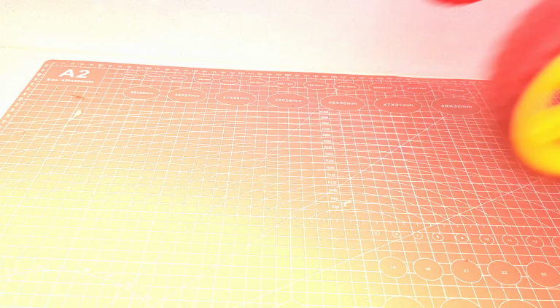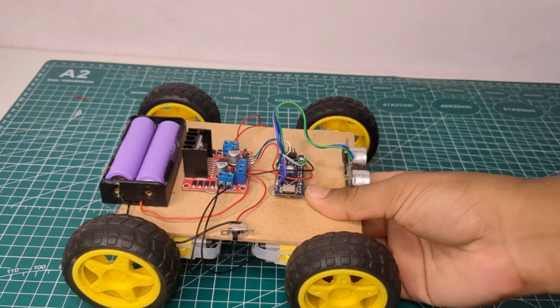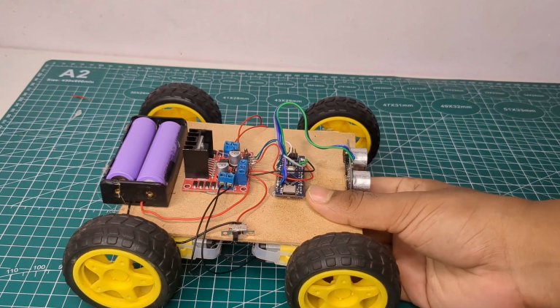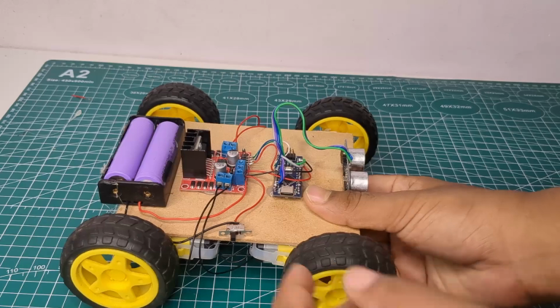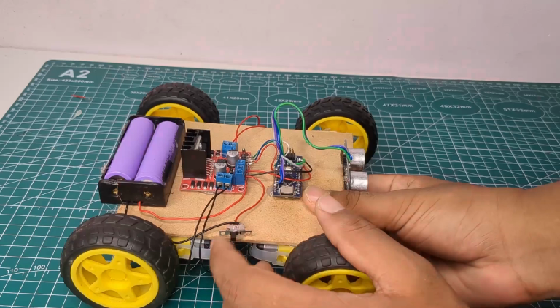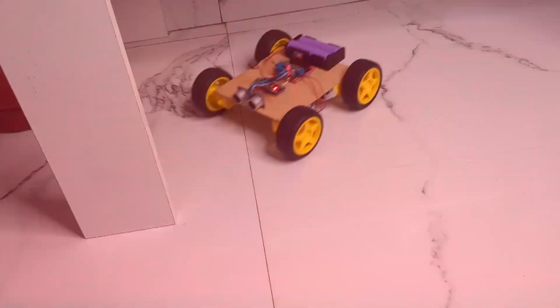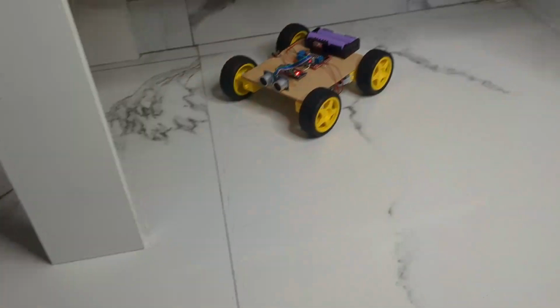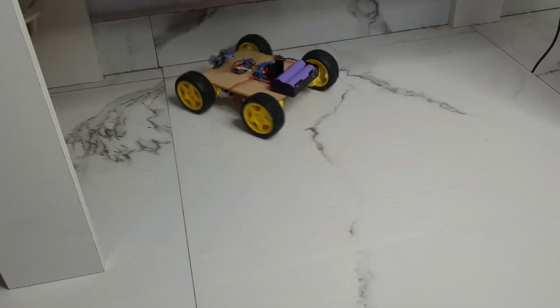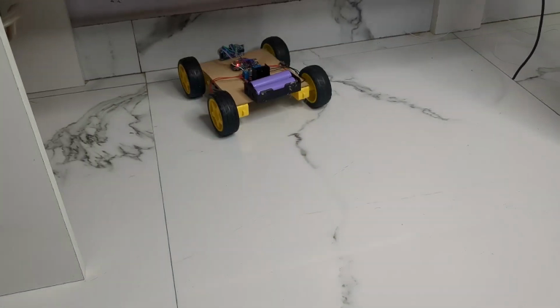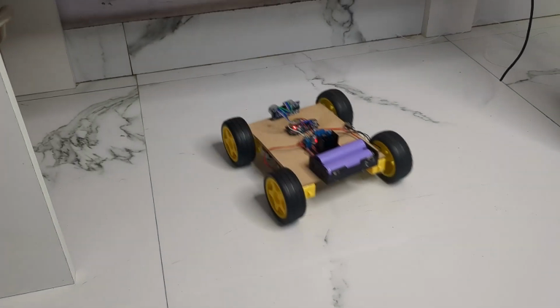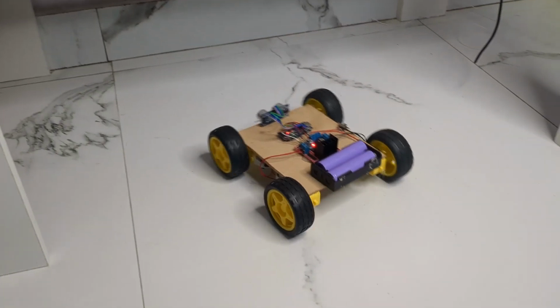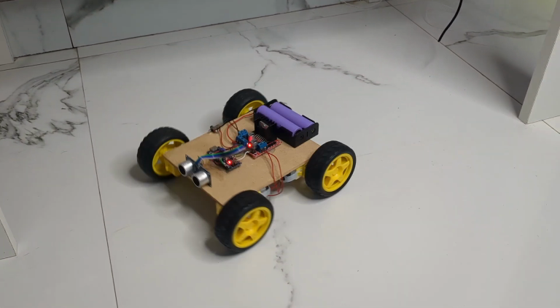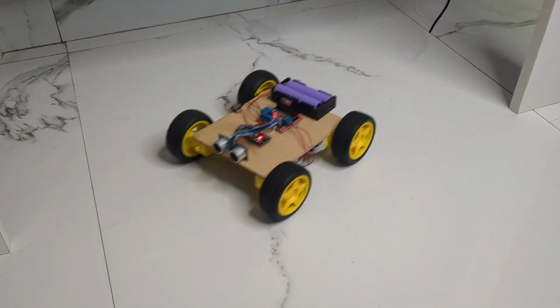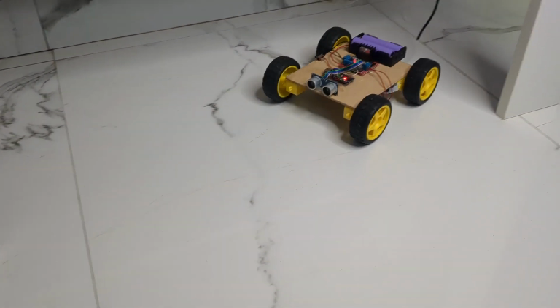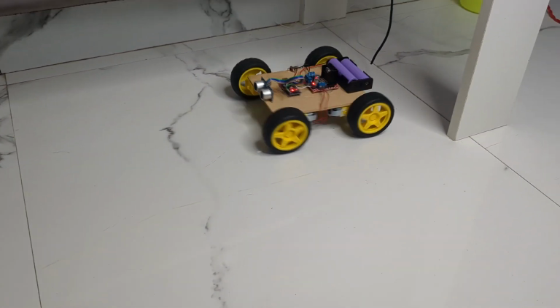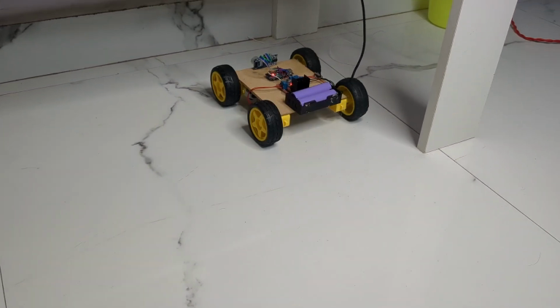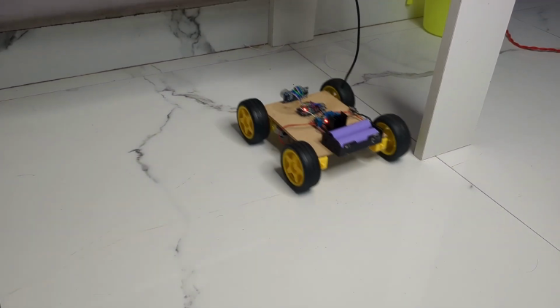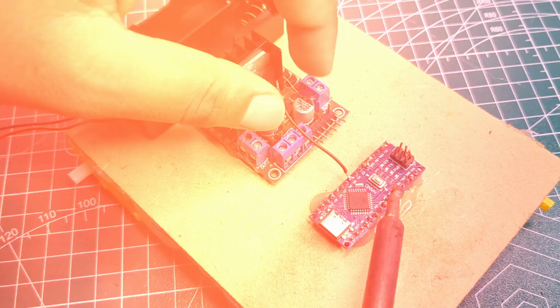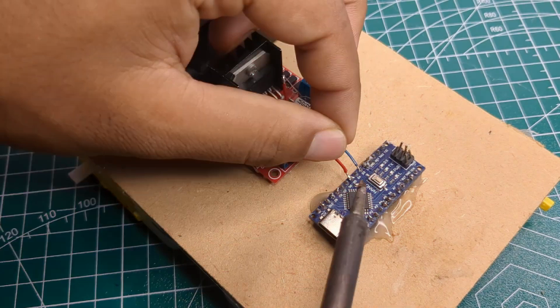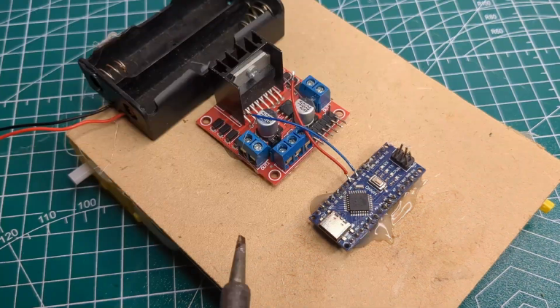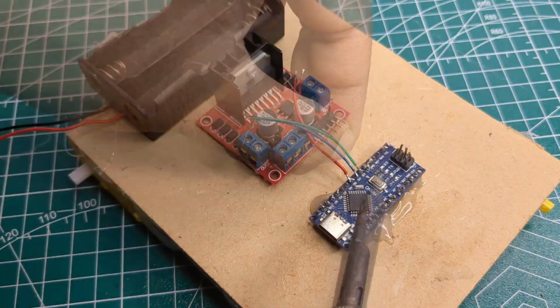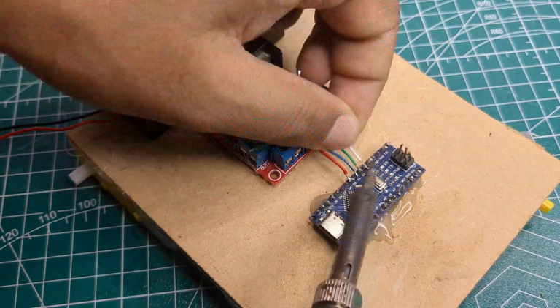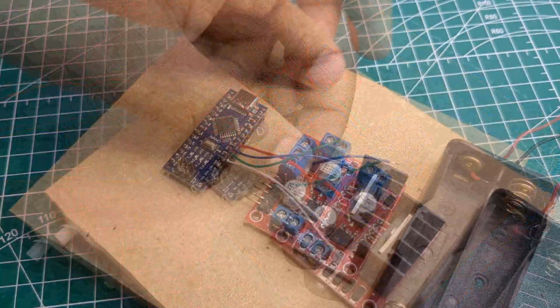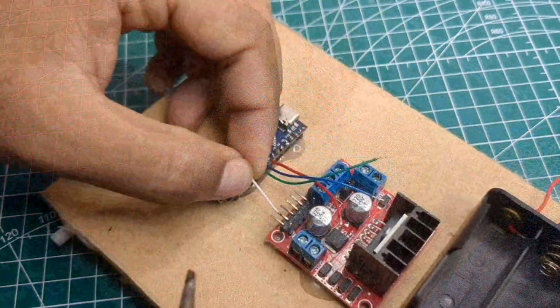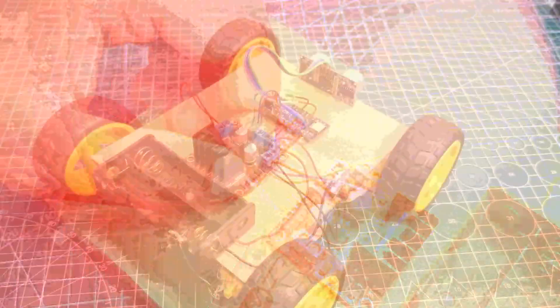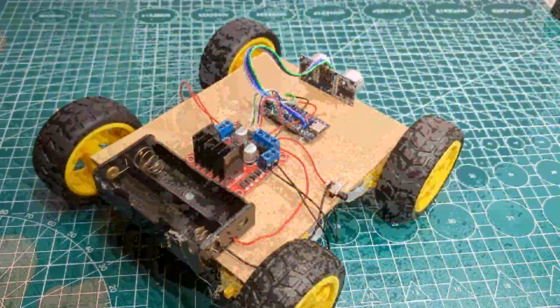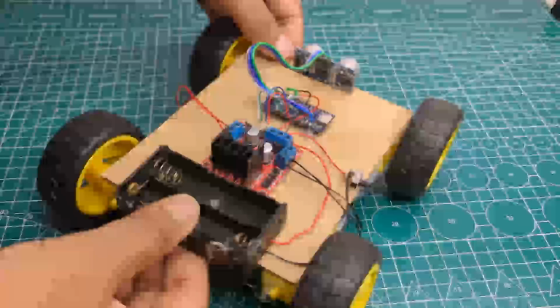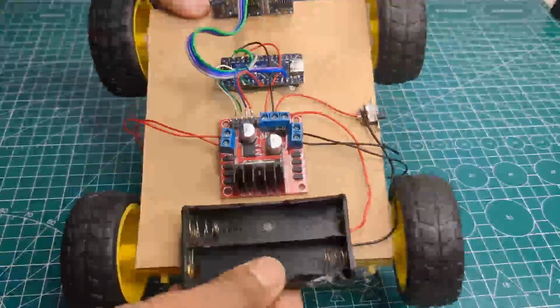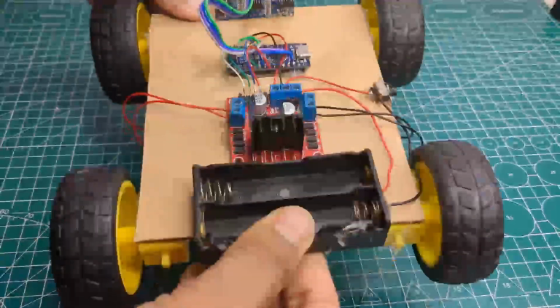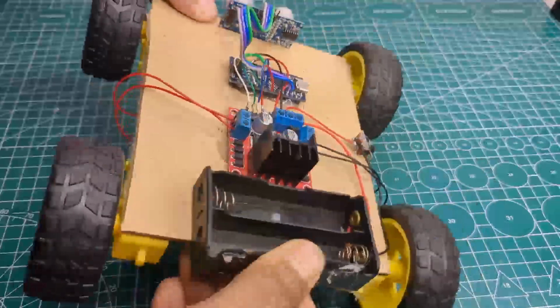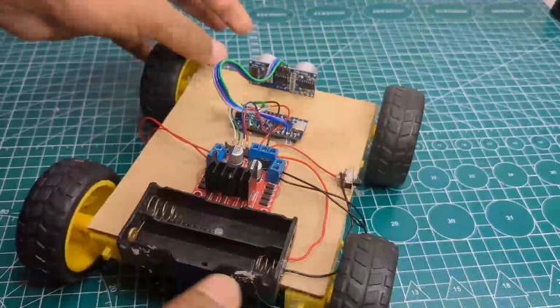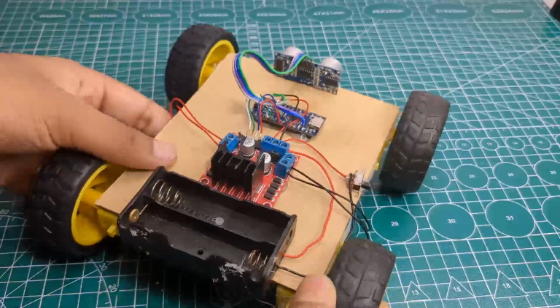This is a smart obstacle avoiding robot that can detect obstacles and decide its own path. In this video, I'll show you exactly how I built it just using simple components. Without further ado, let's get started.